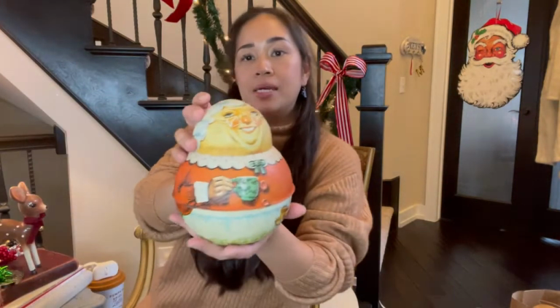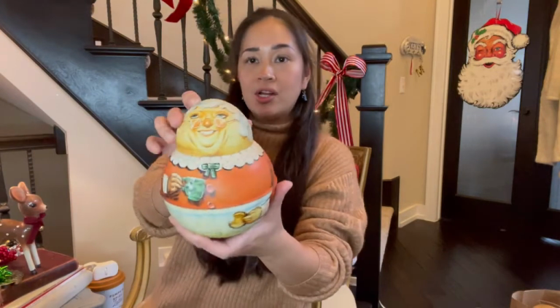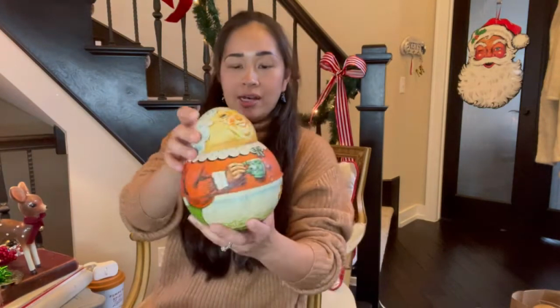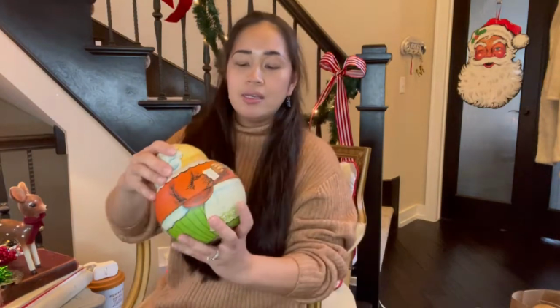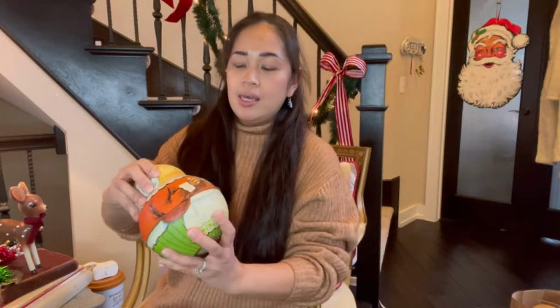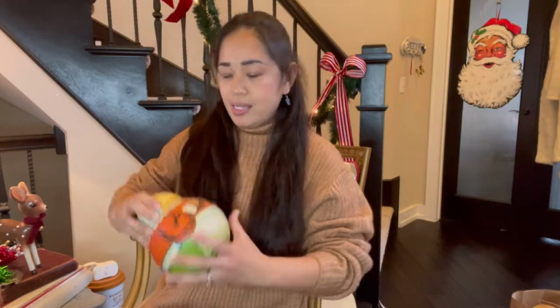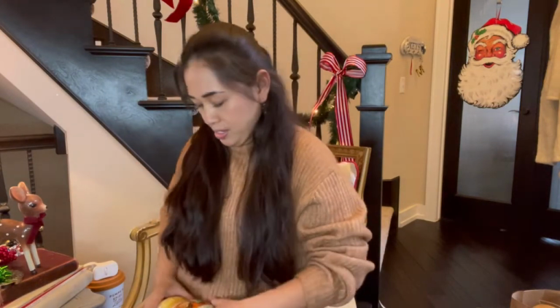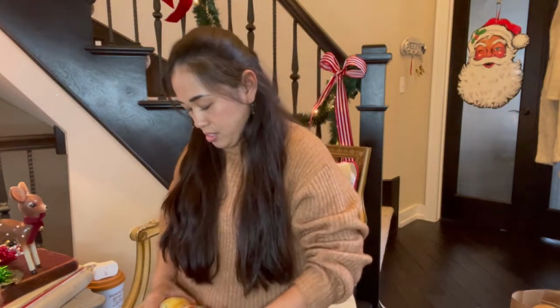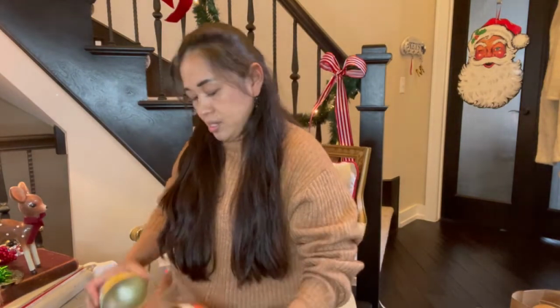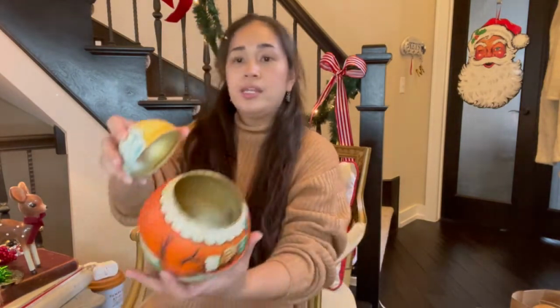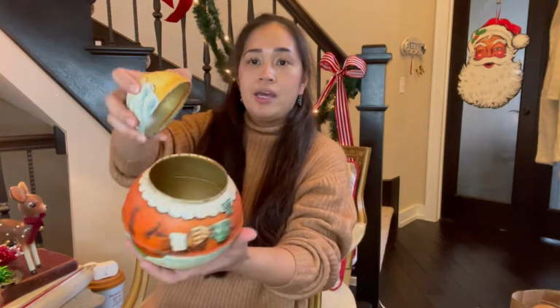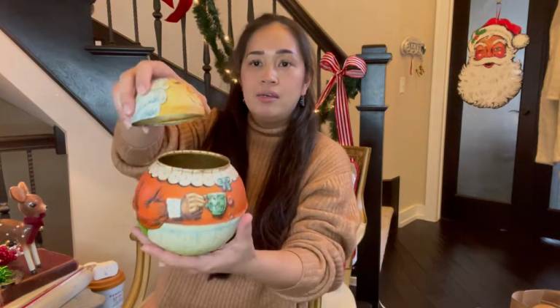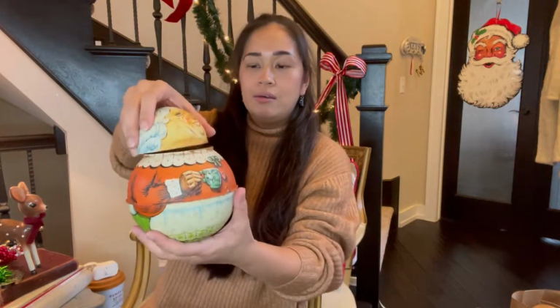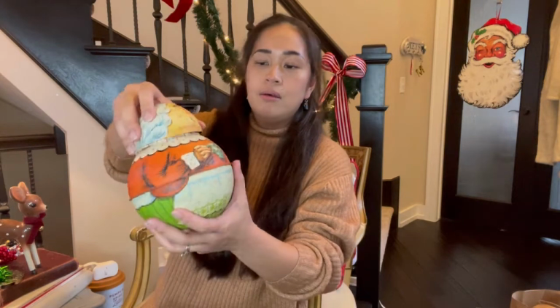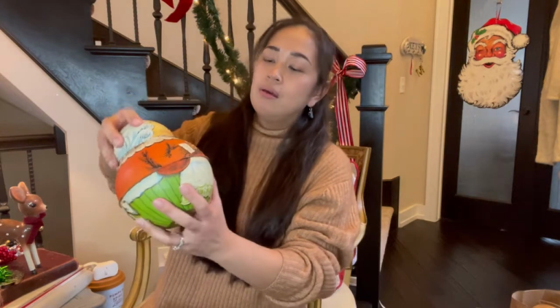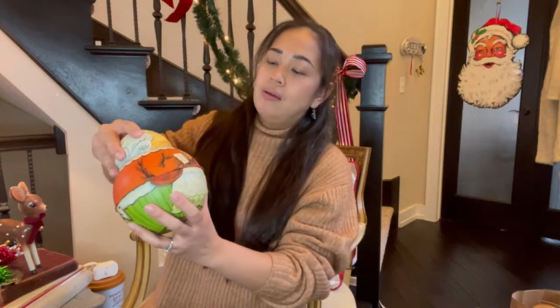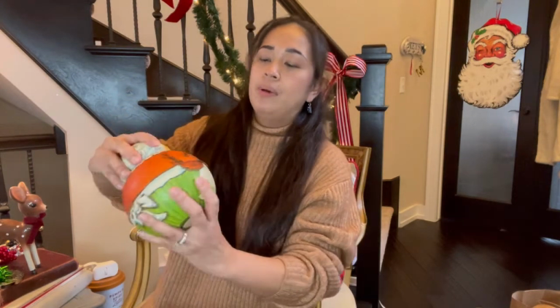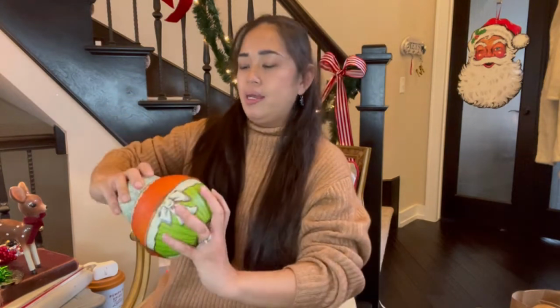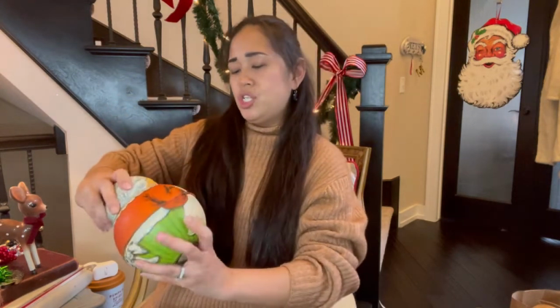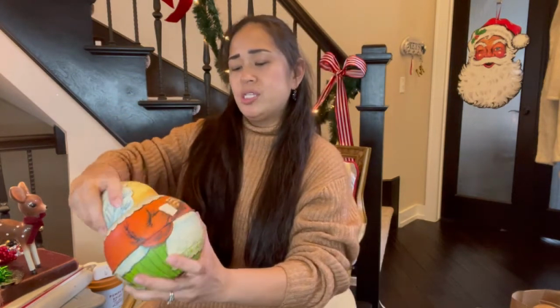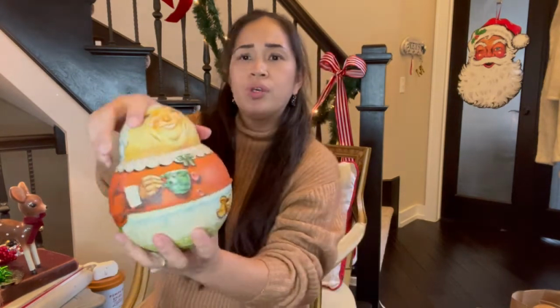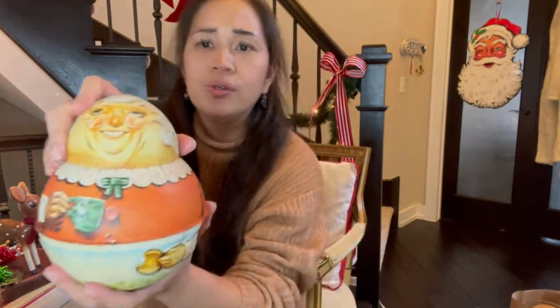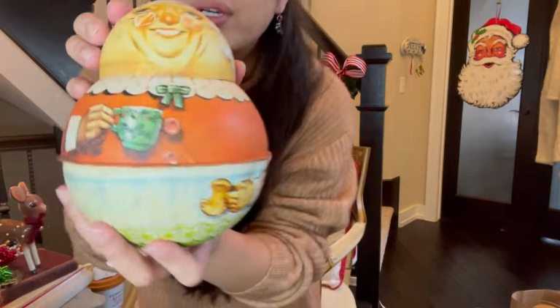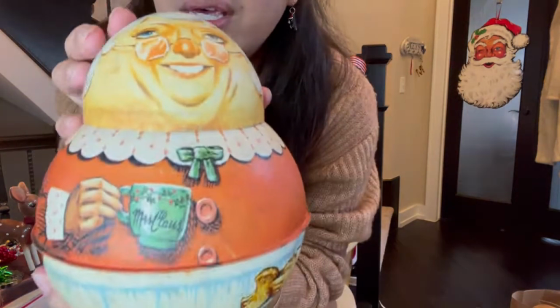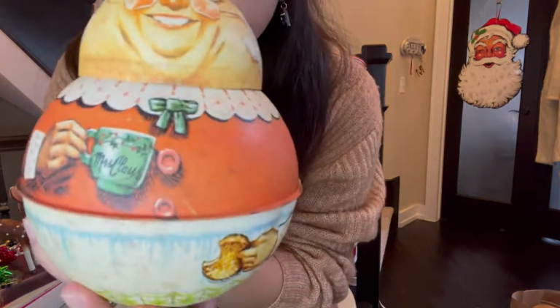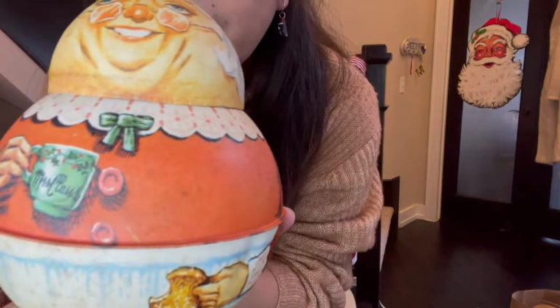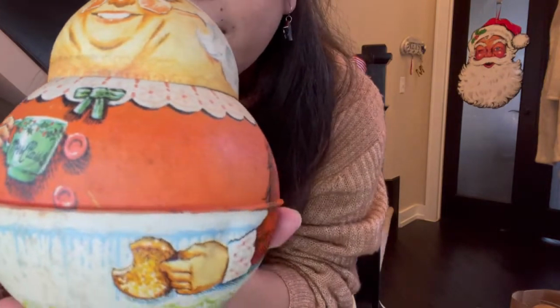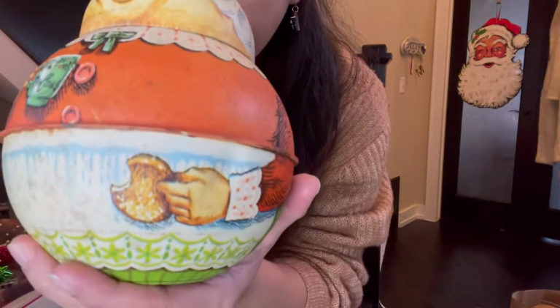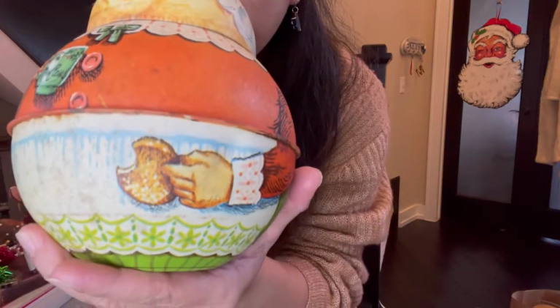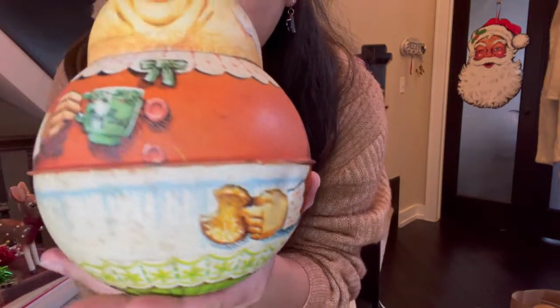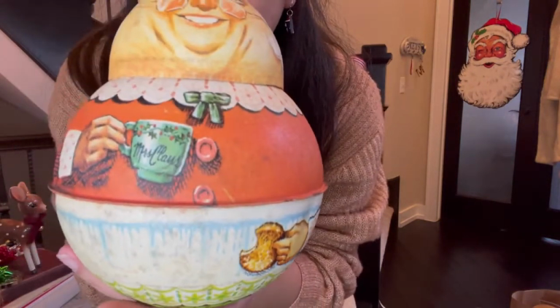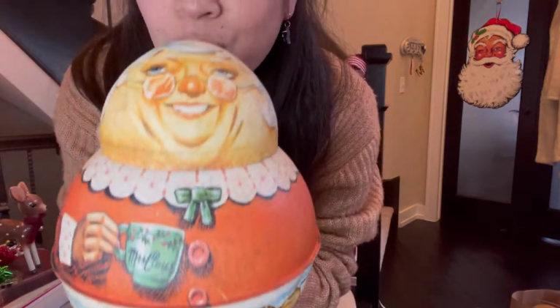I also got this Mrs. Claus — it's a tin can. She is so cute; she's holding a mug and a cookie. This was twelve dollars.